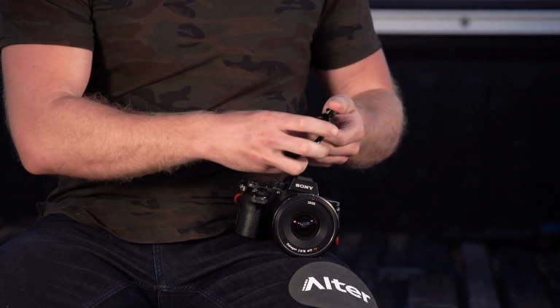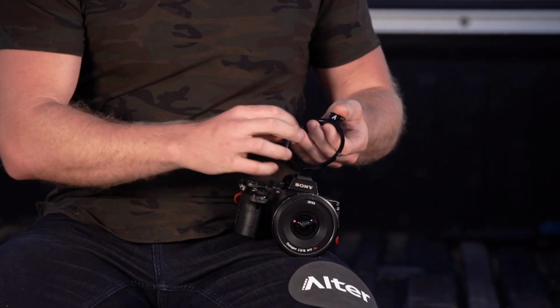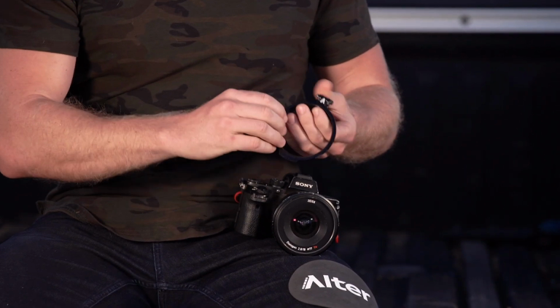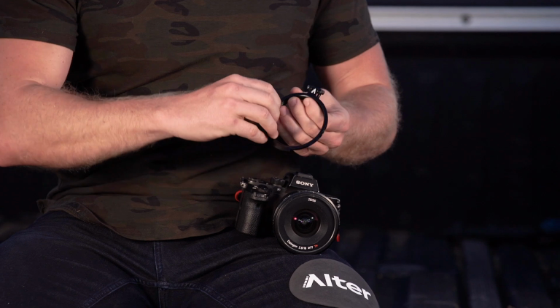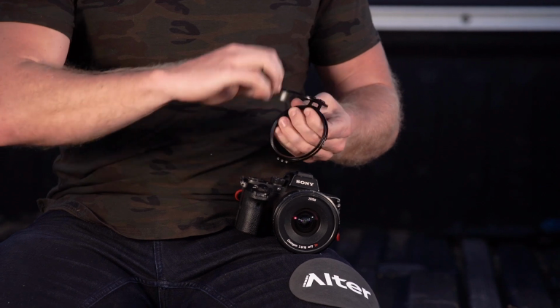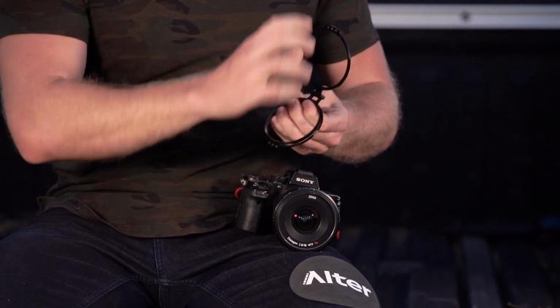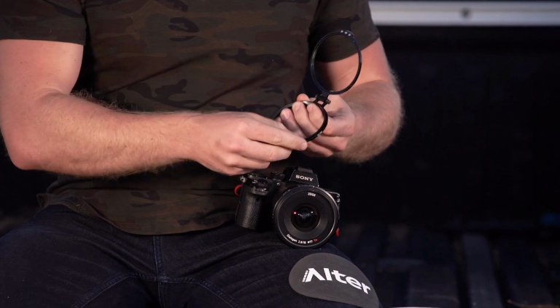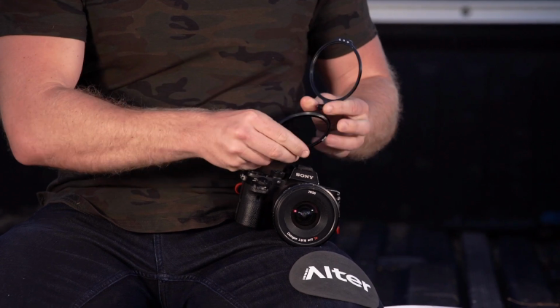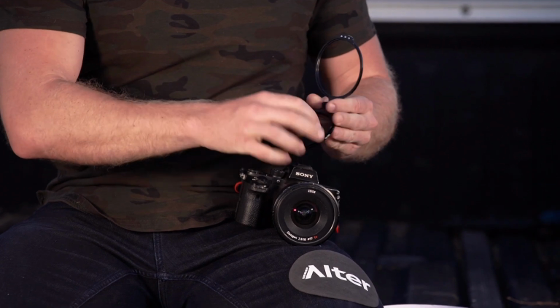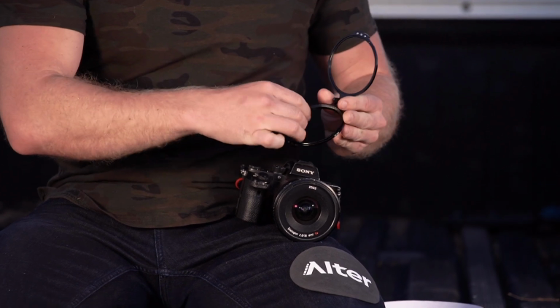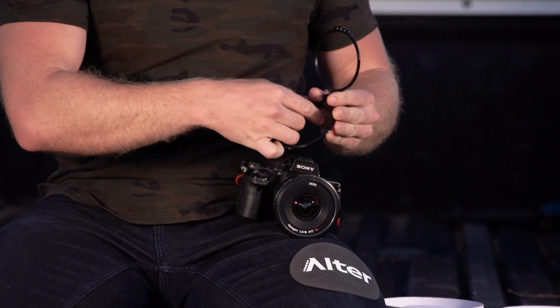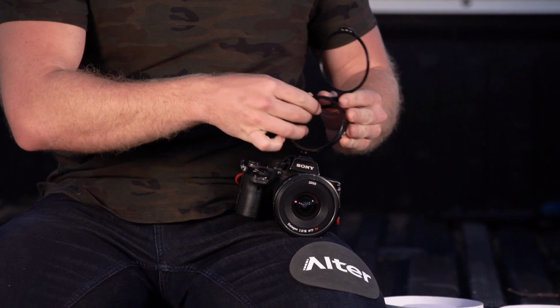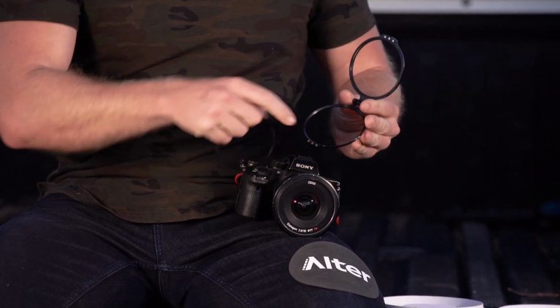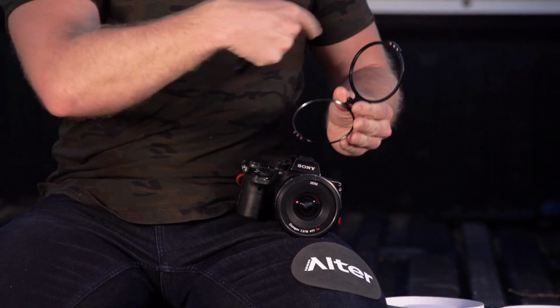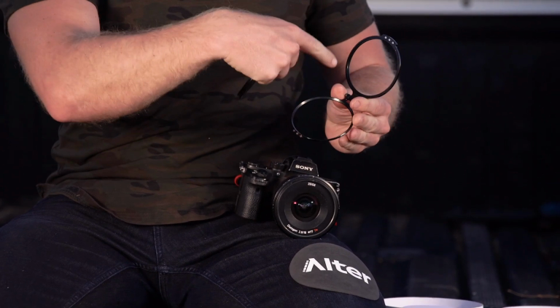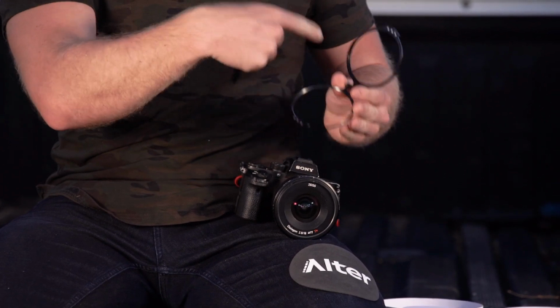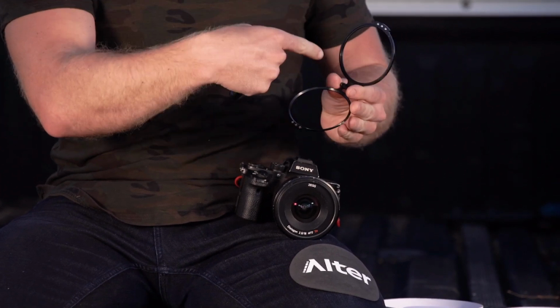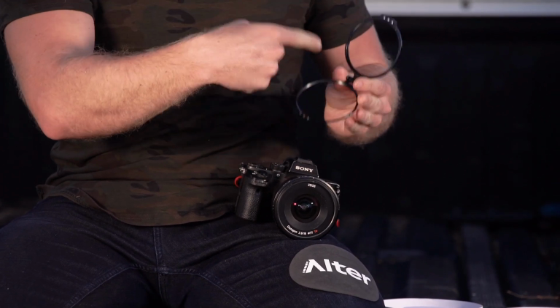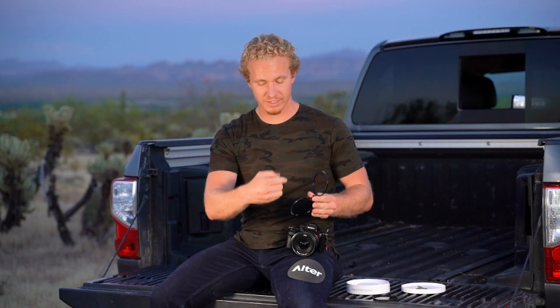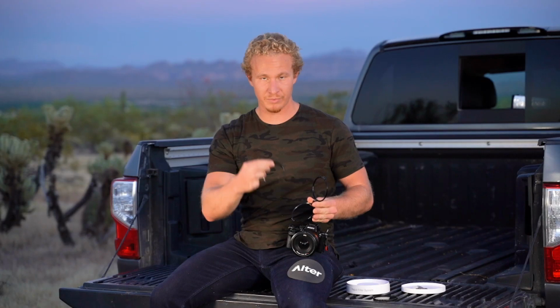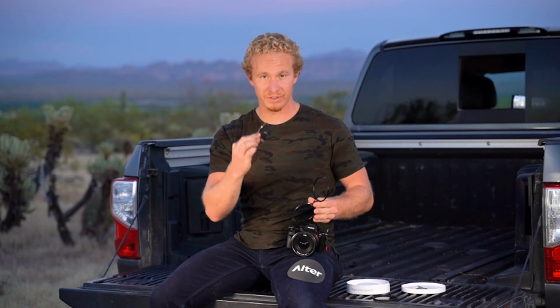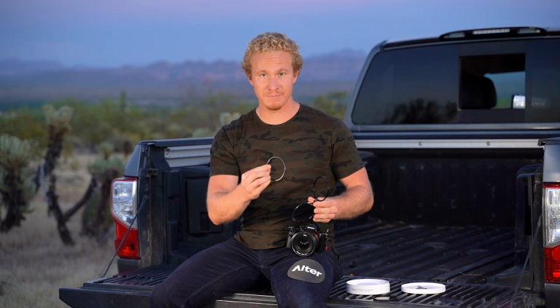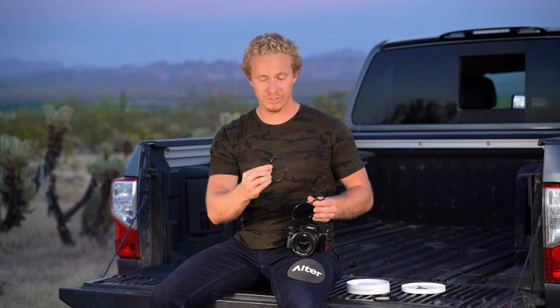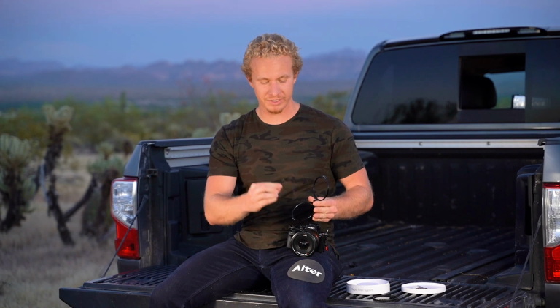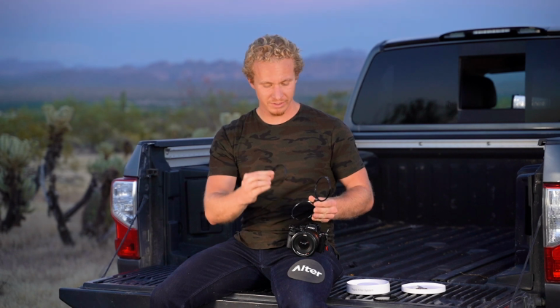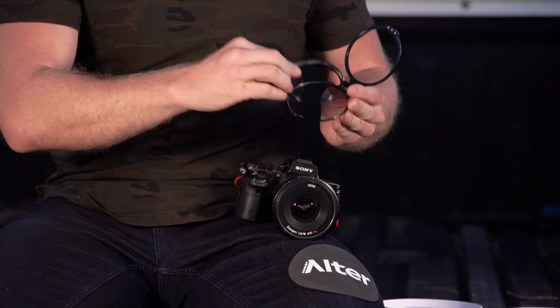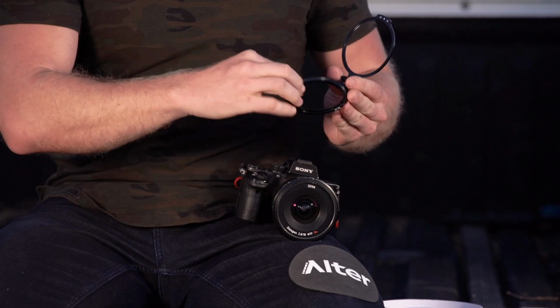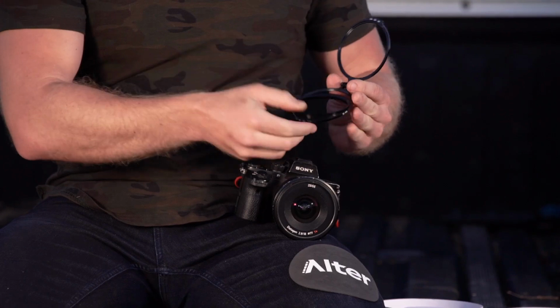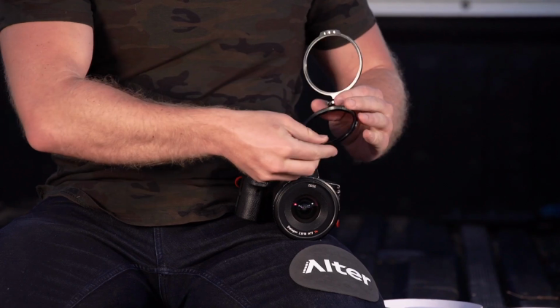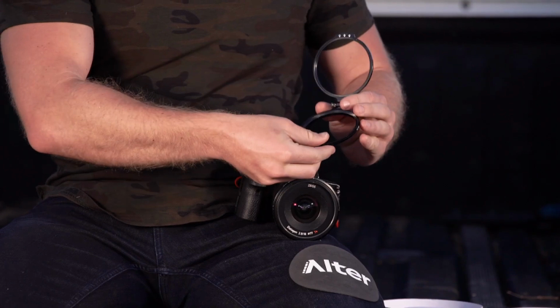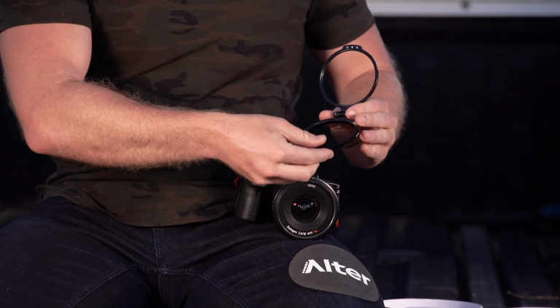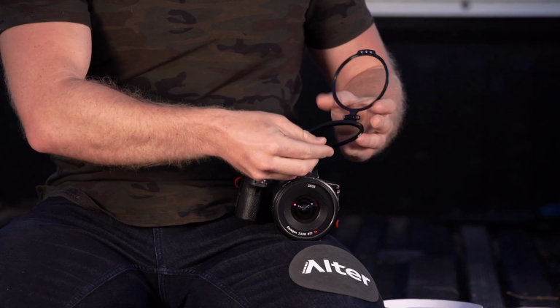The product comes in two parts. We have the hinge section right here — this is the RFS — and then we have the lens mounting ring. It just fits in there like so.